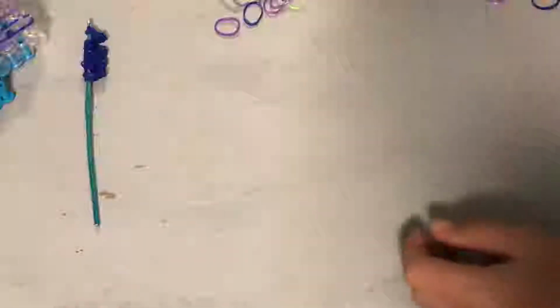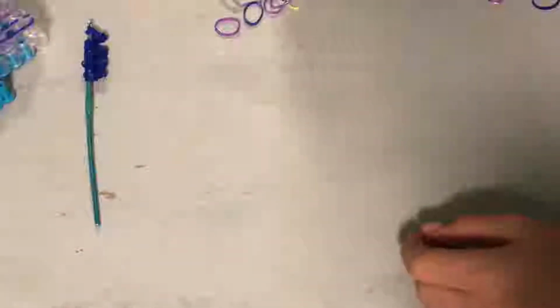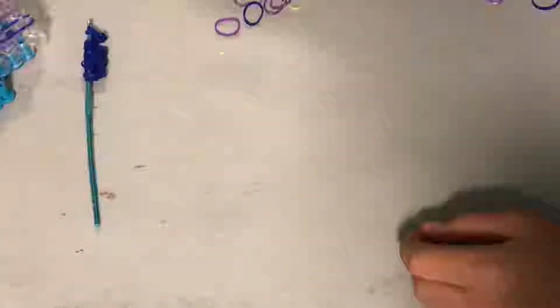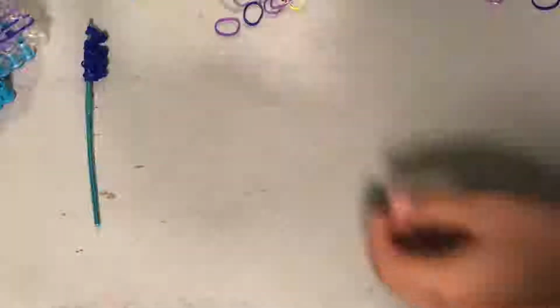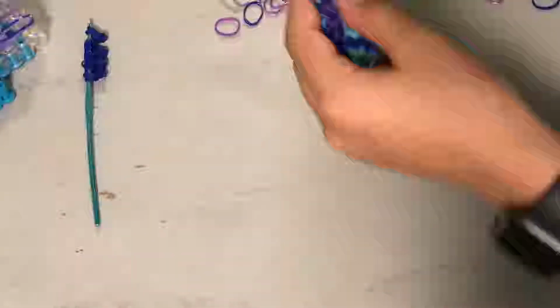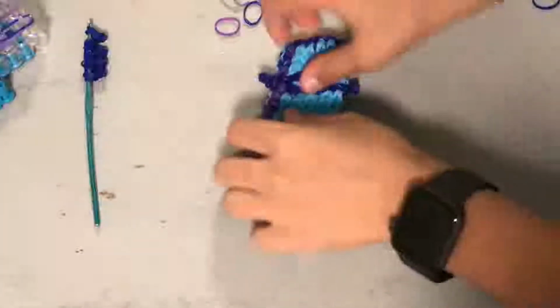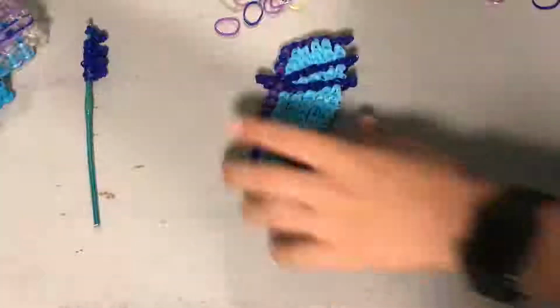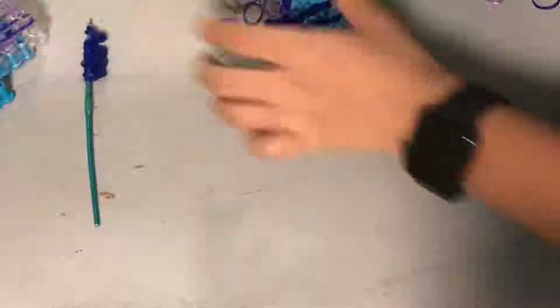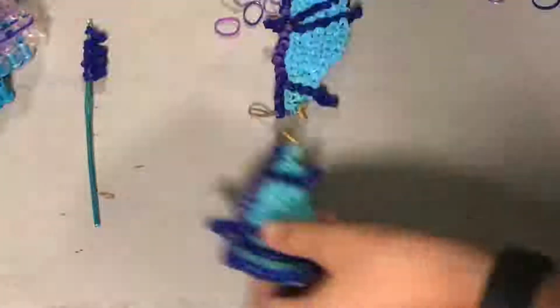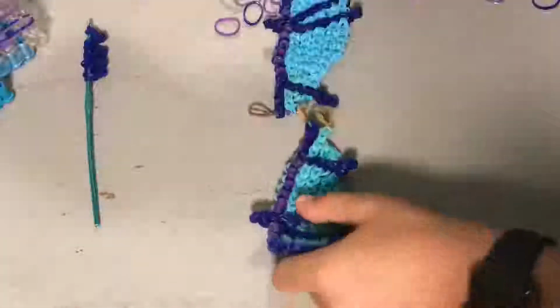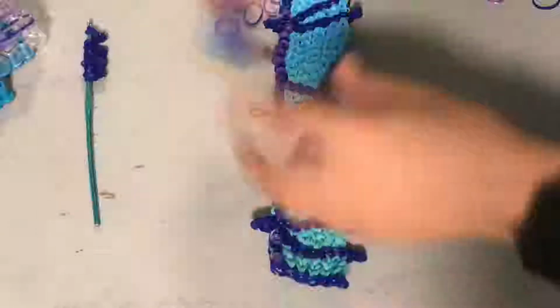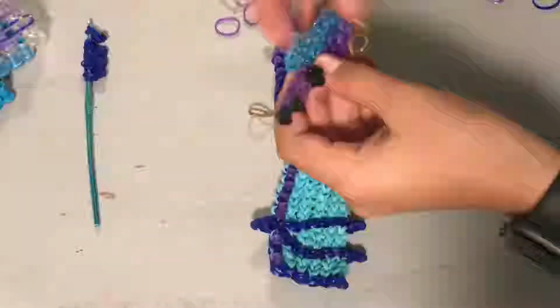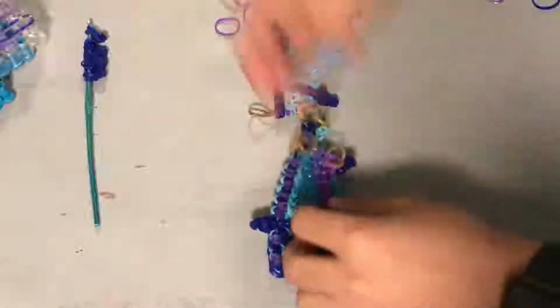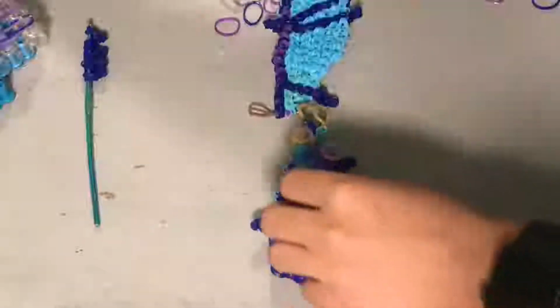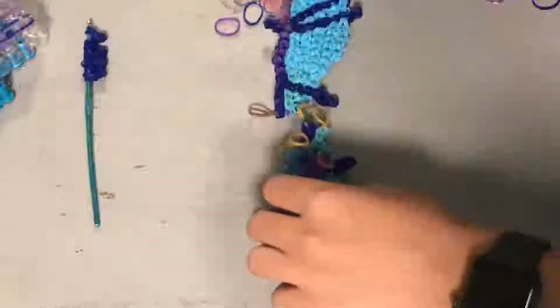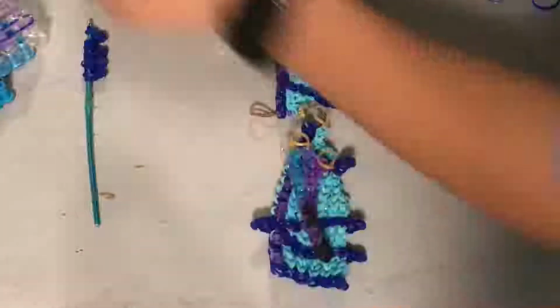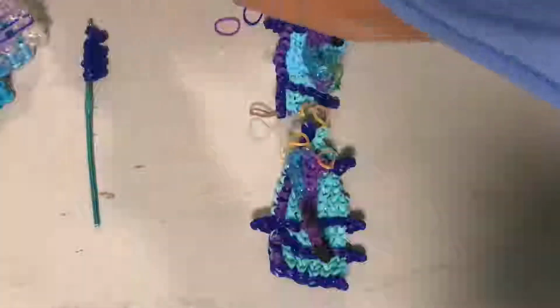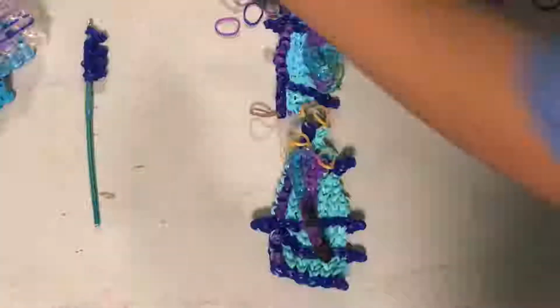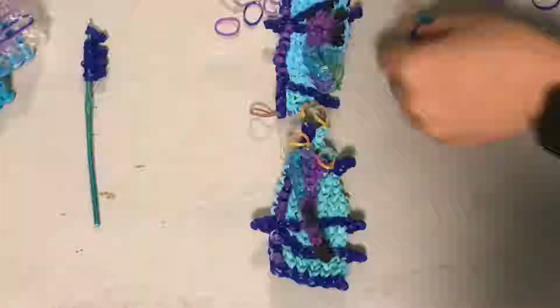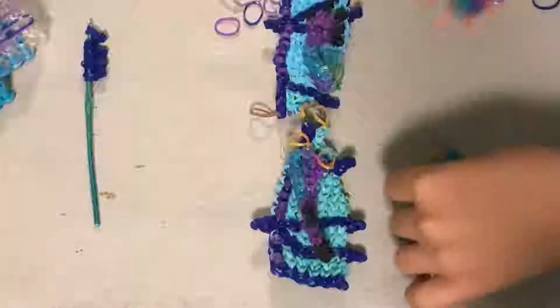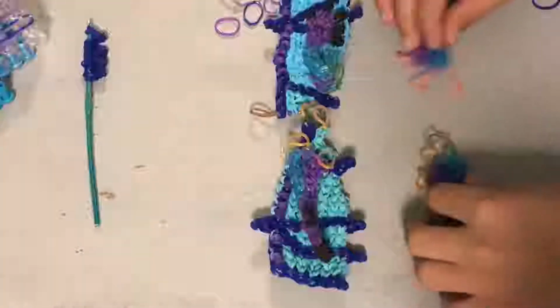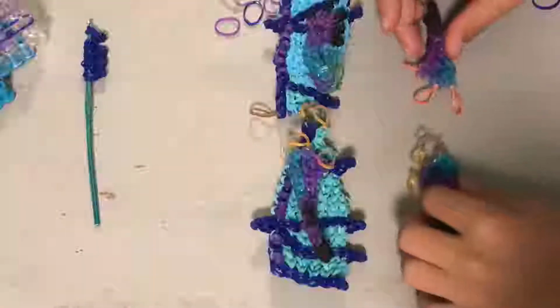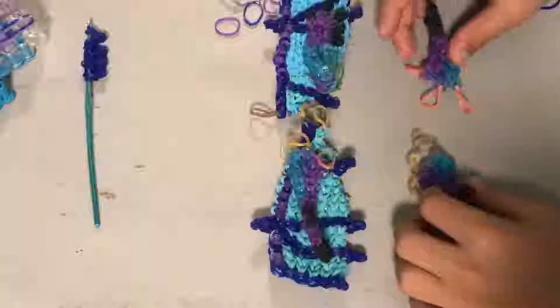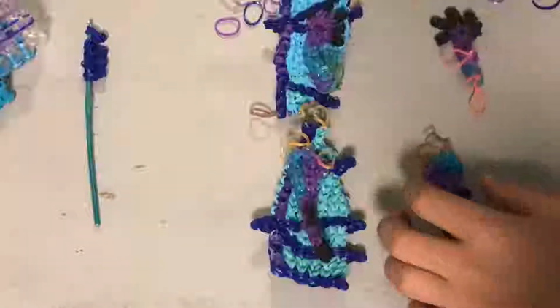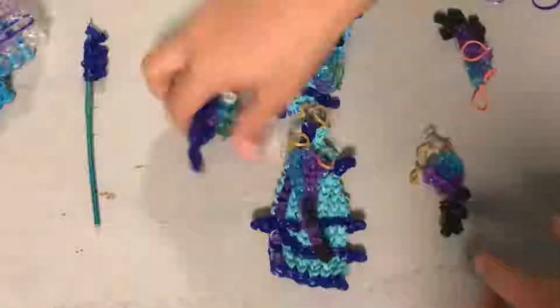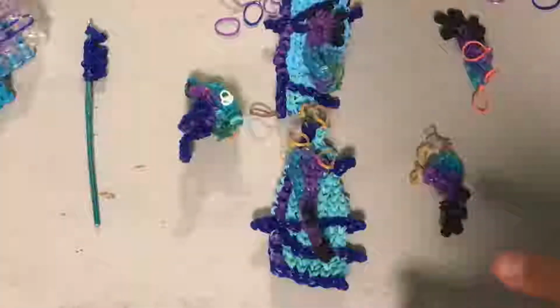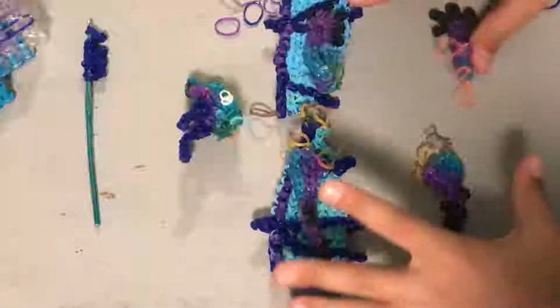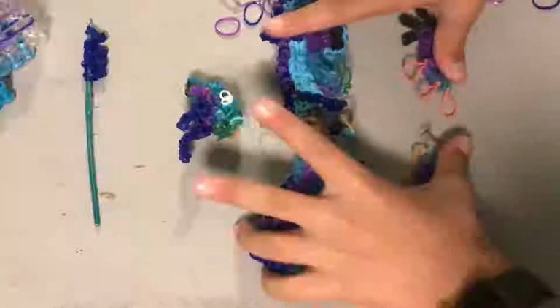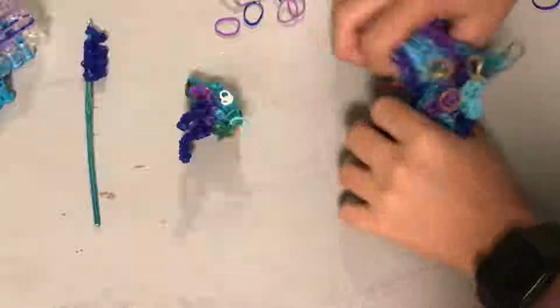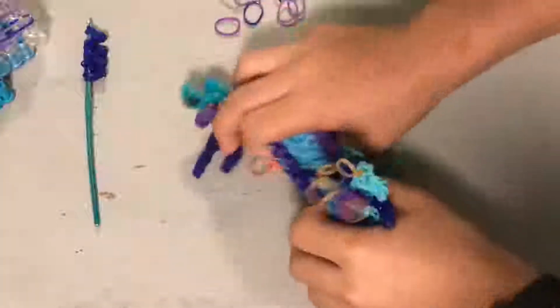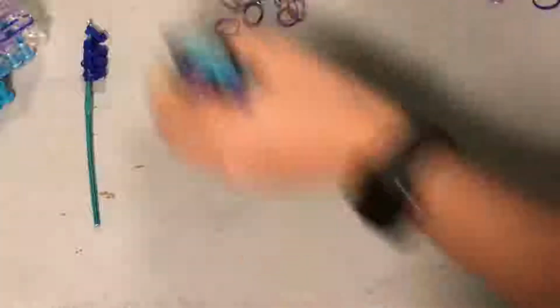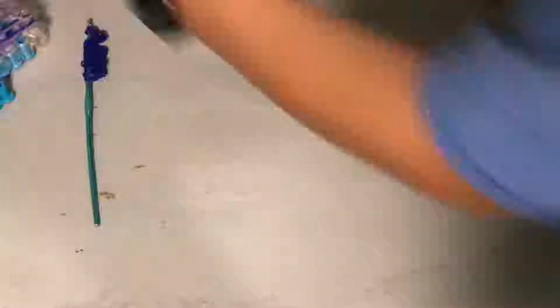At the start of this video you should have your two big wings, your front legs, your back legs, and your head. So let's start out with the neck.